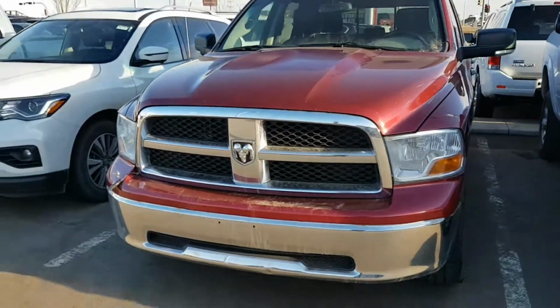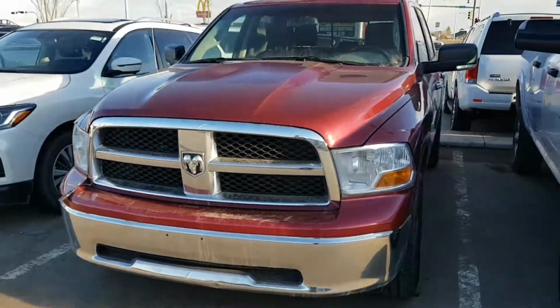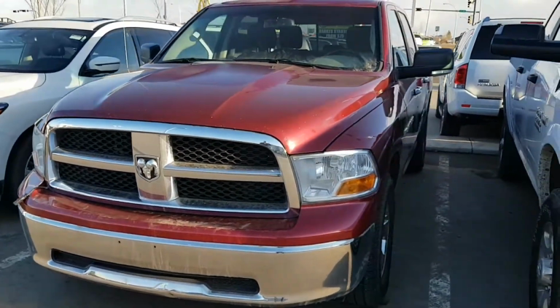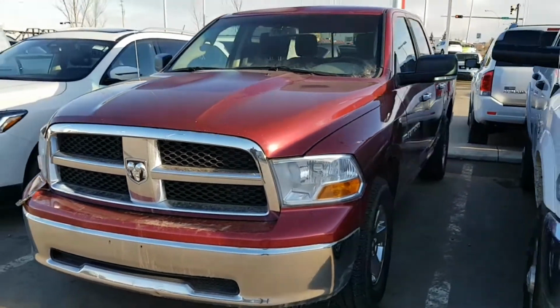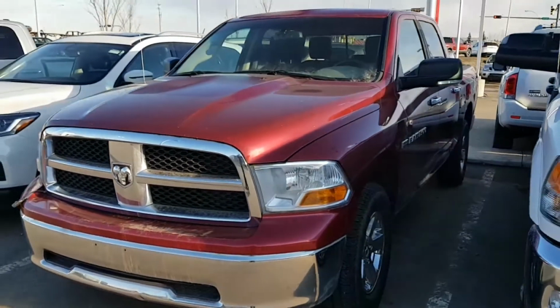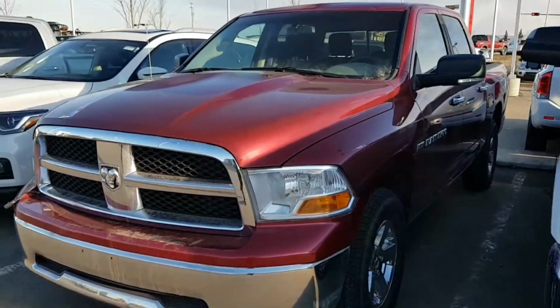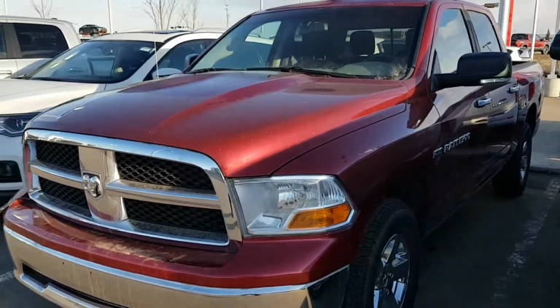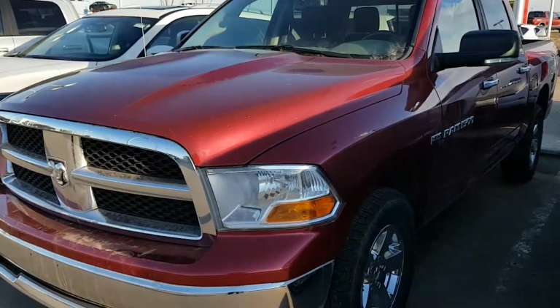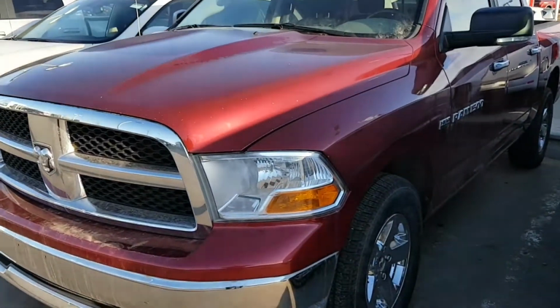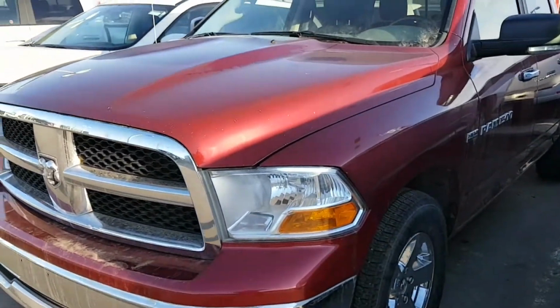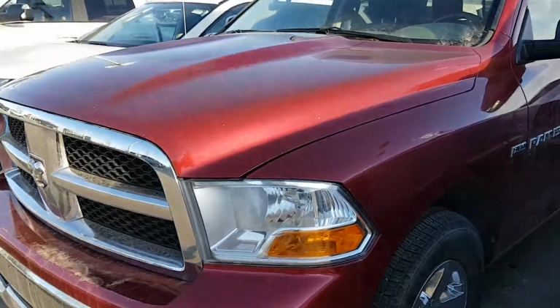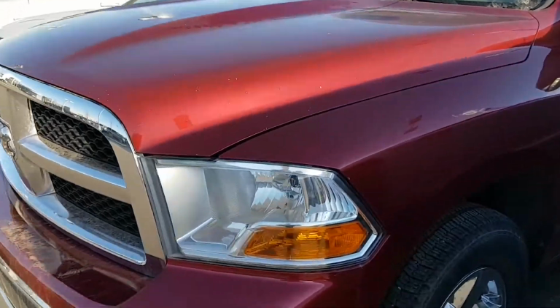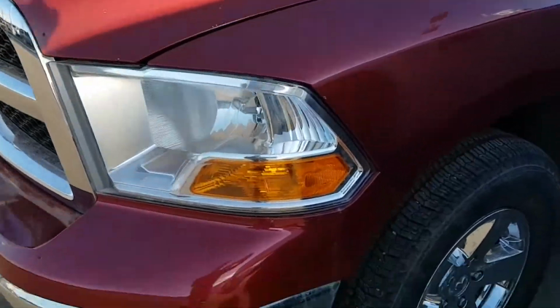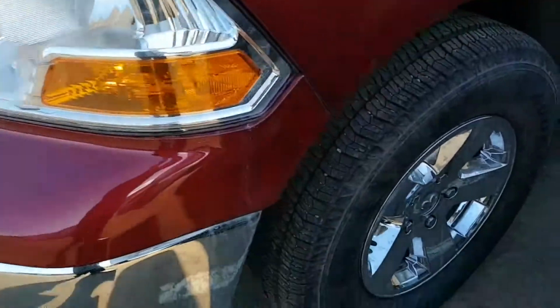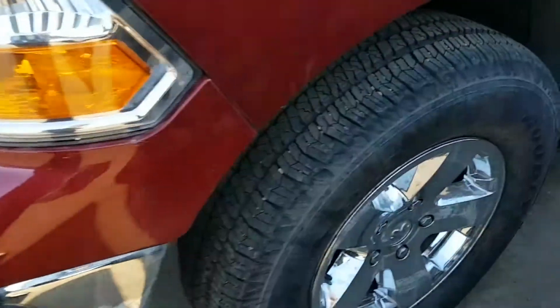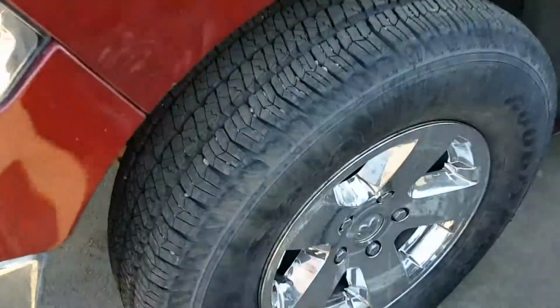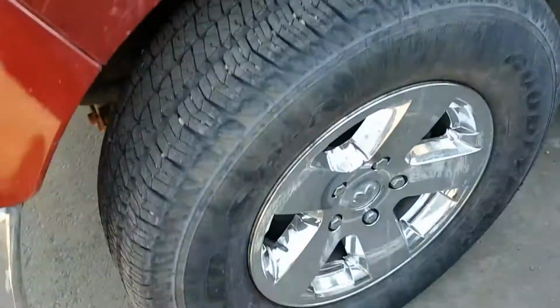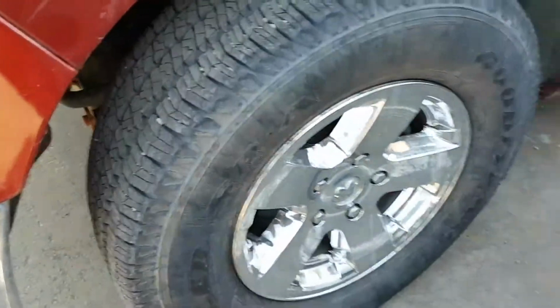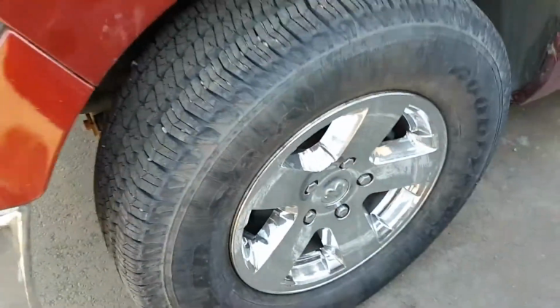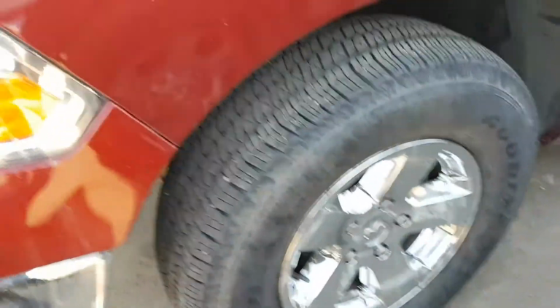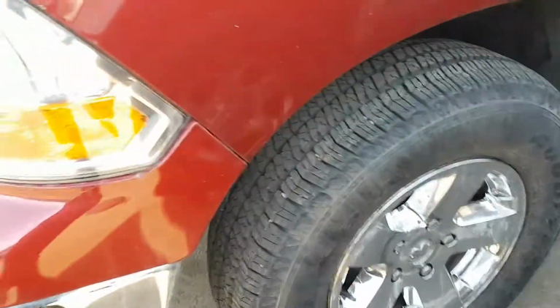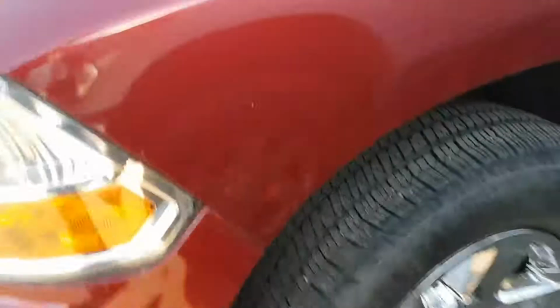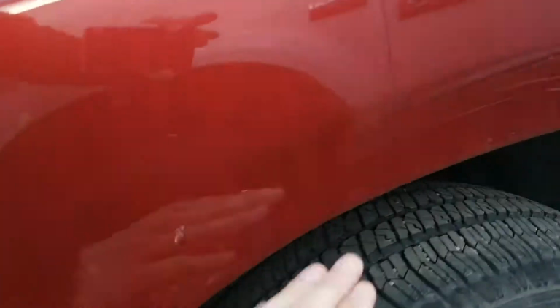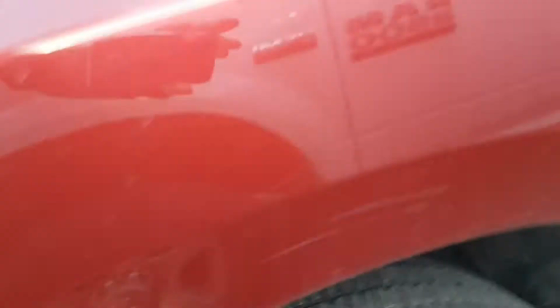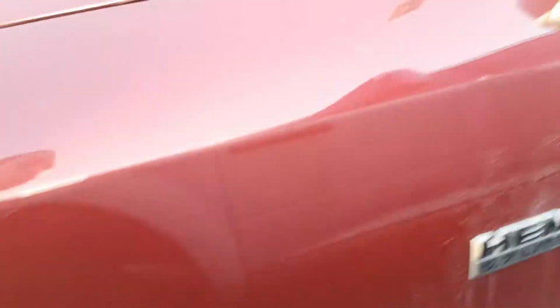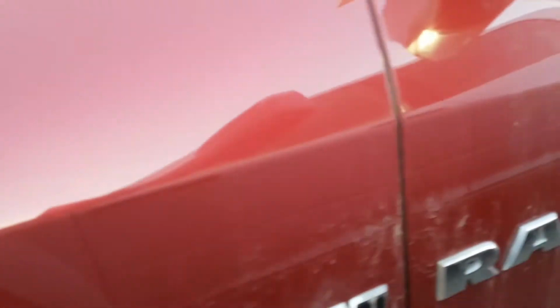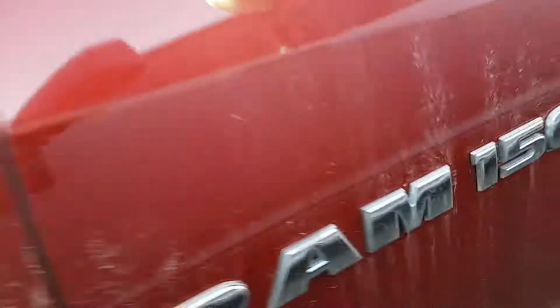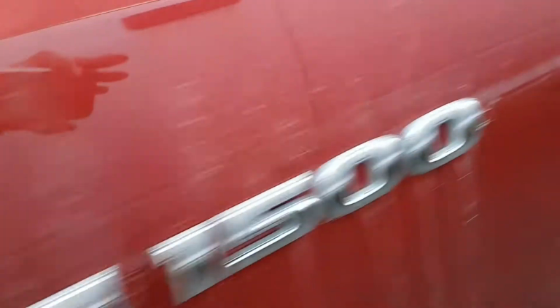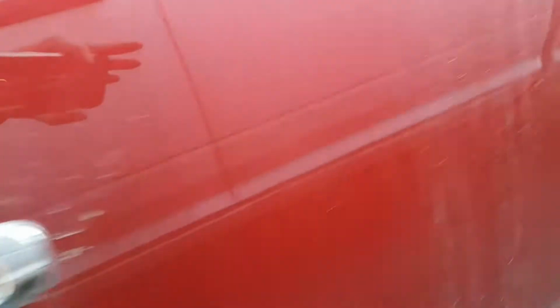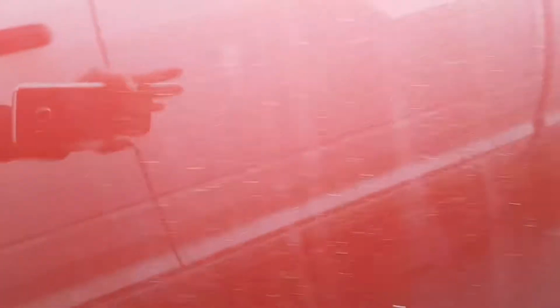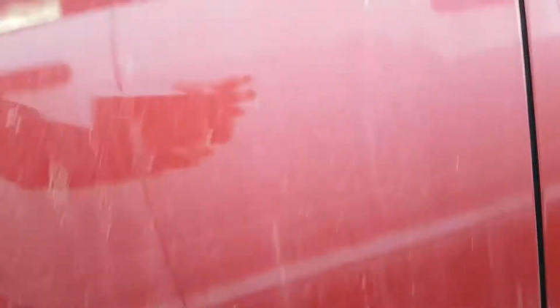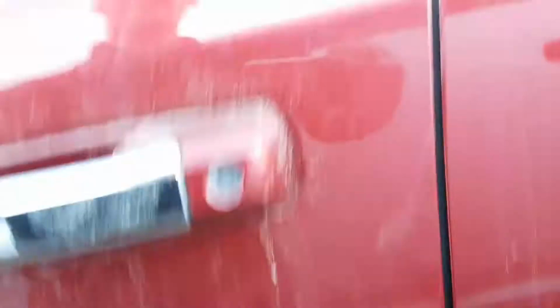This one is rated for just over 10,000 pounds of towing capacity. I'm not sure if that's what you're looking to do, but it is good to know. There's lots of tread on the tires here, and of course you've got the 5.7 liter V8.